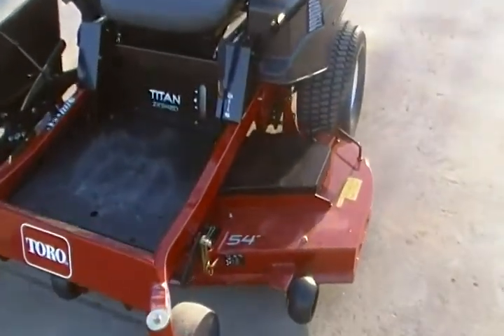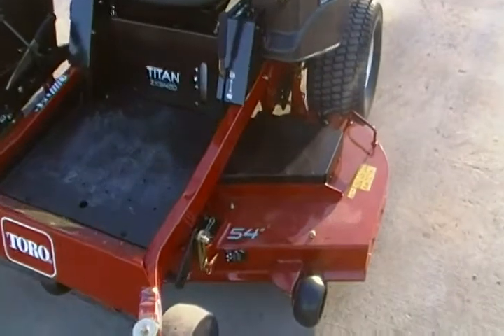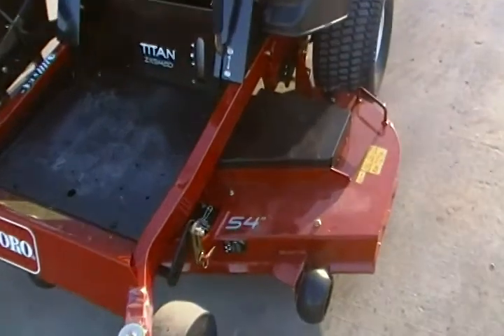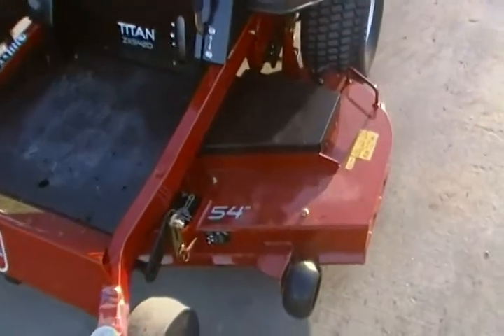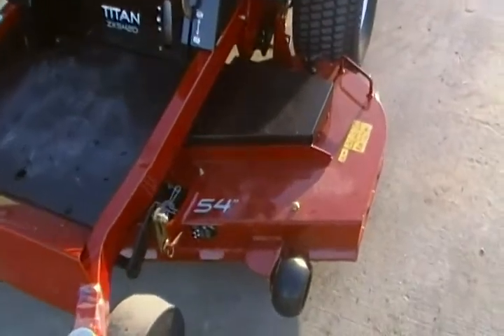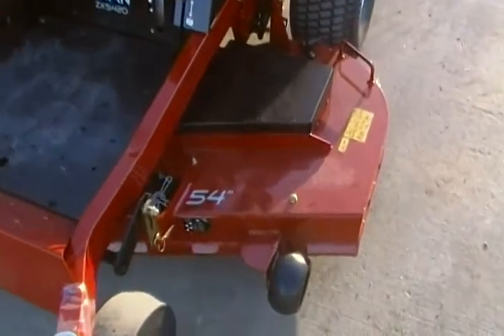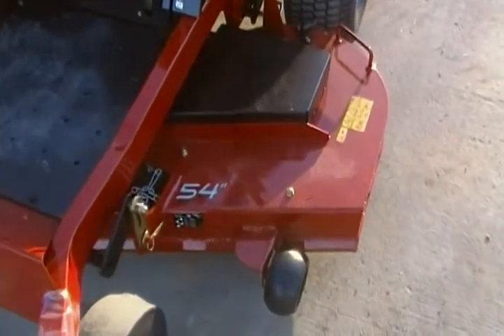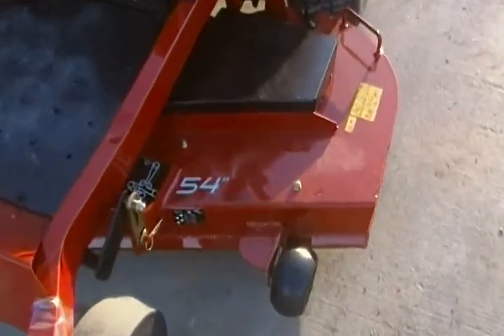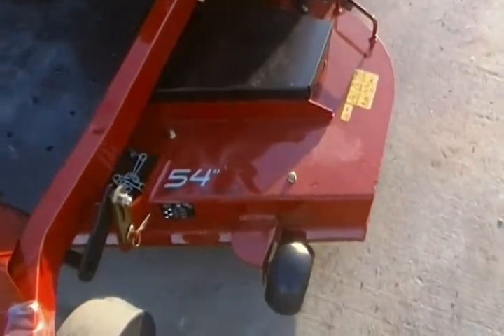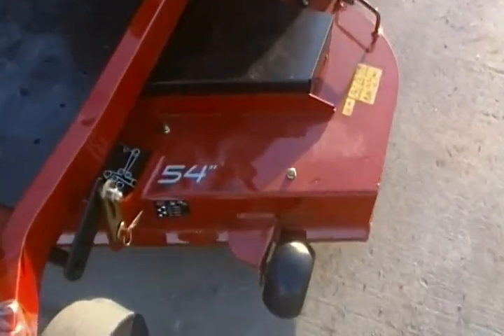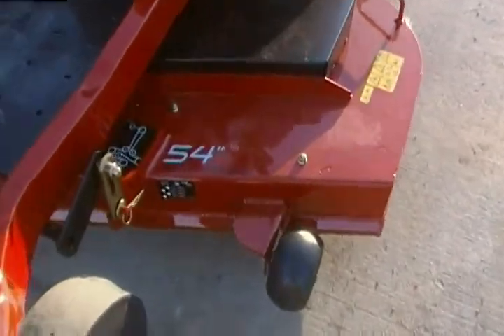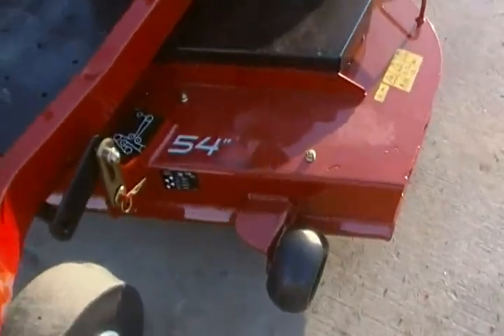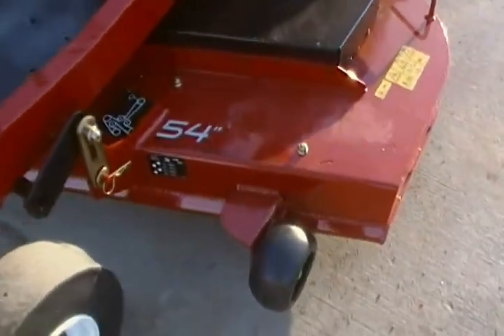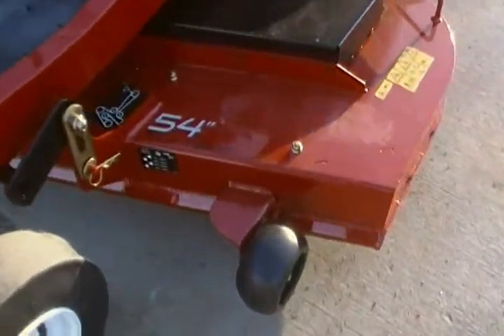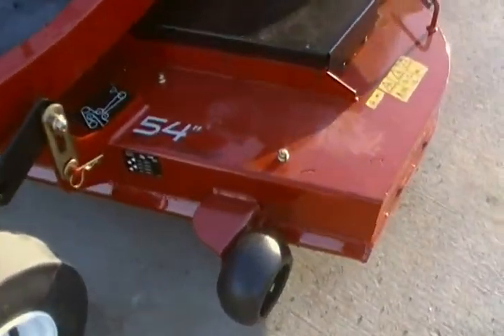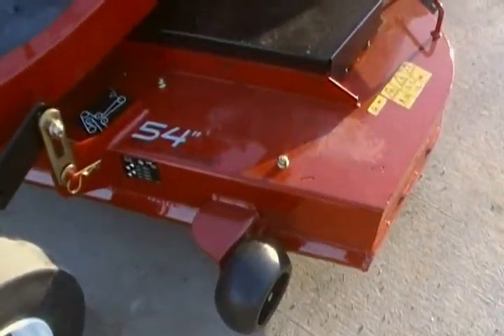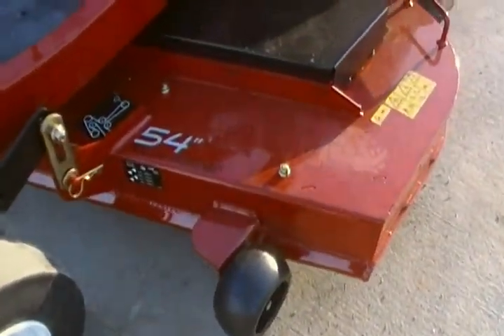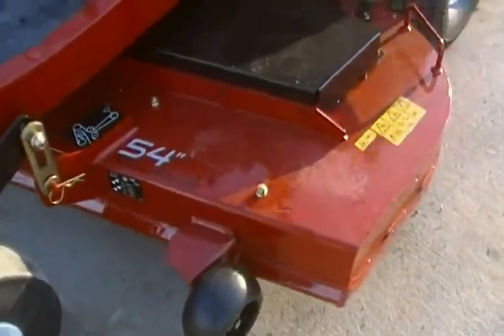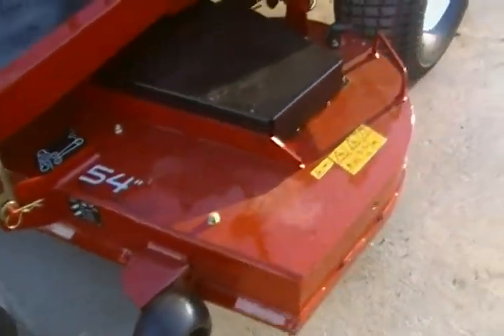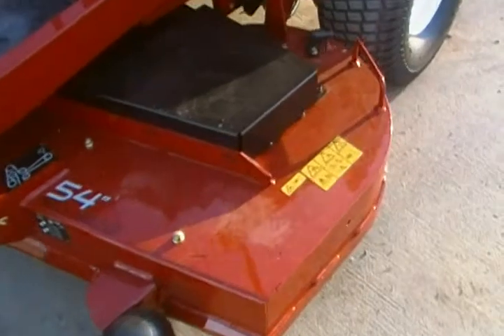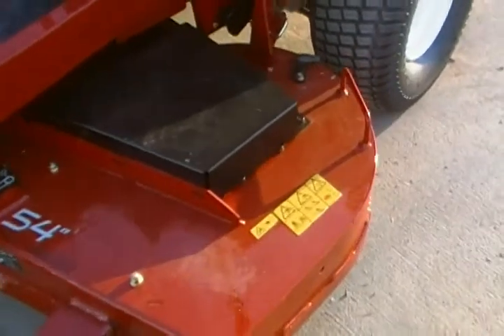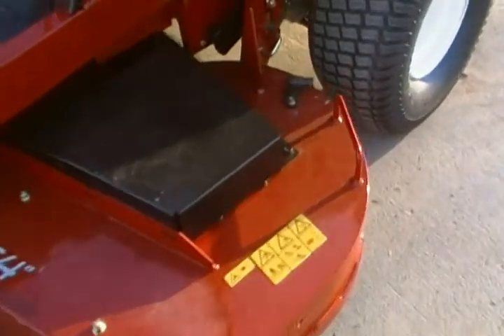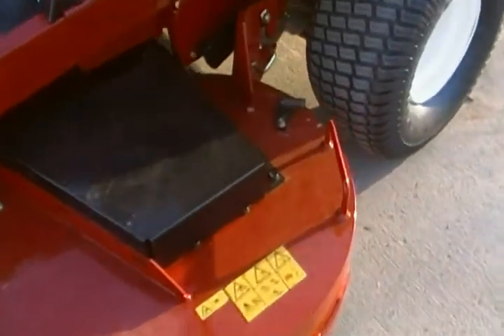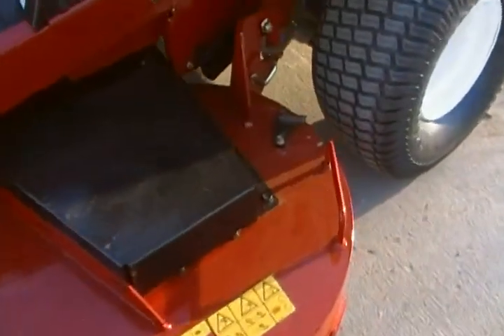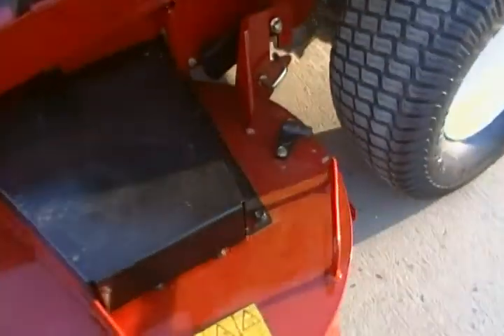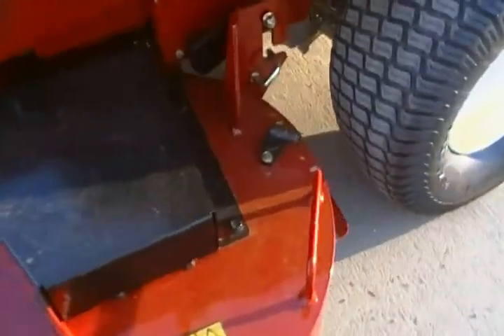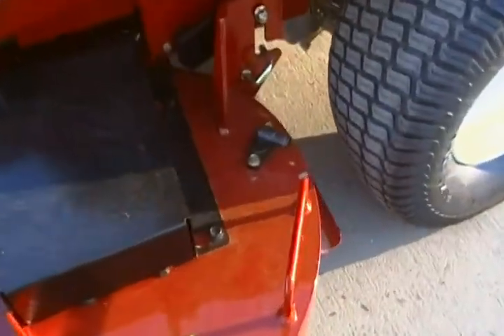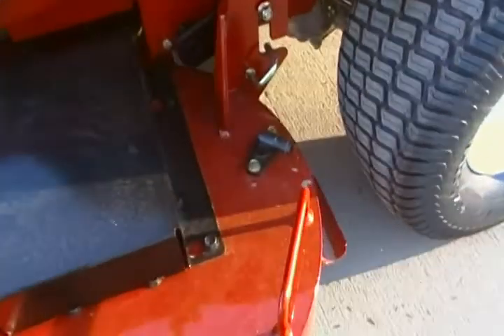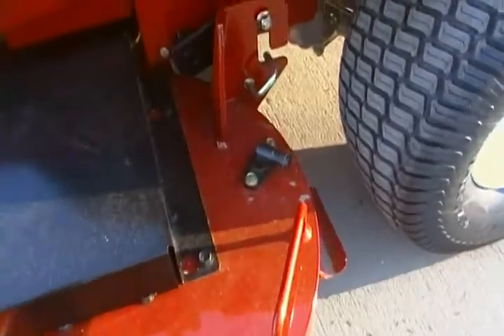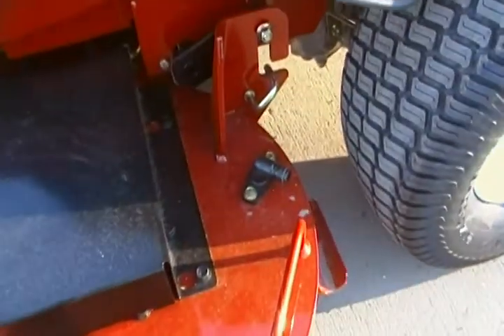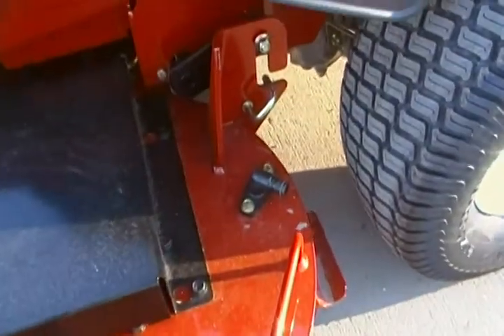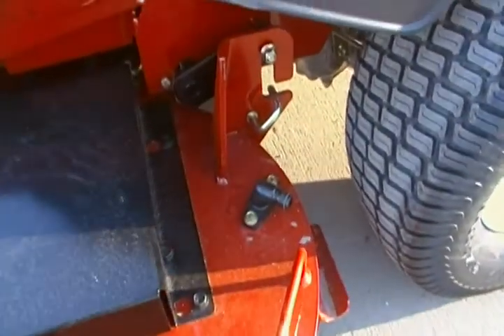It has a 54-inch fully welded deck. On the deck you find washout ports to clean underneath.